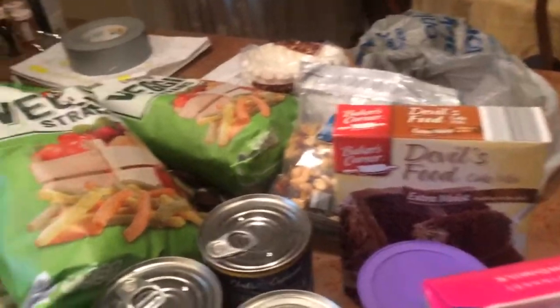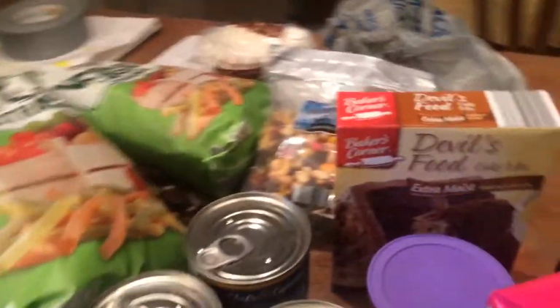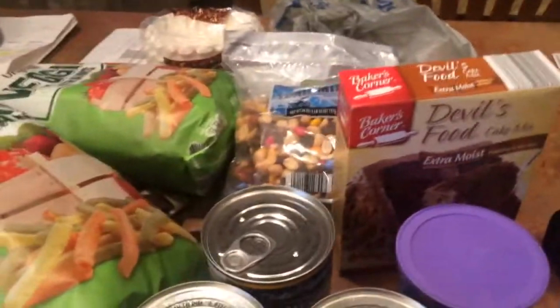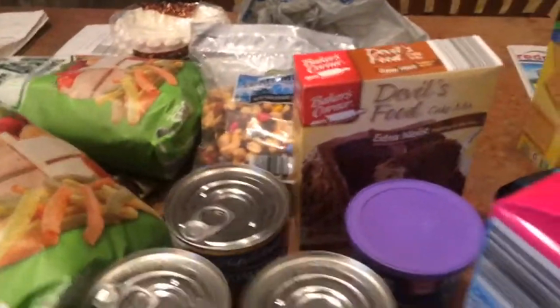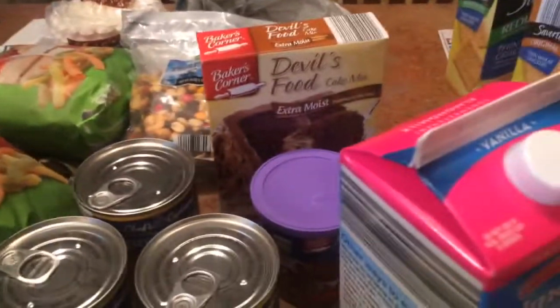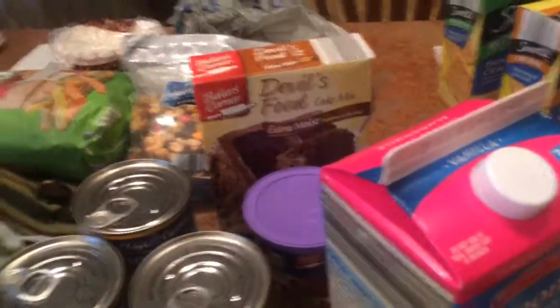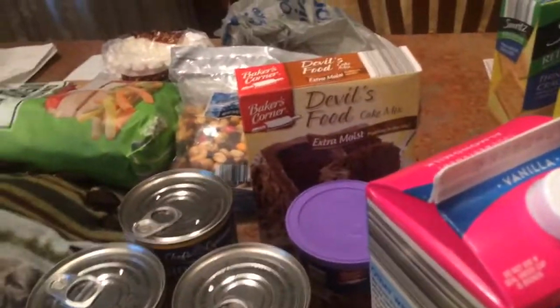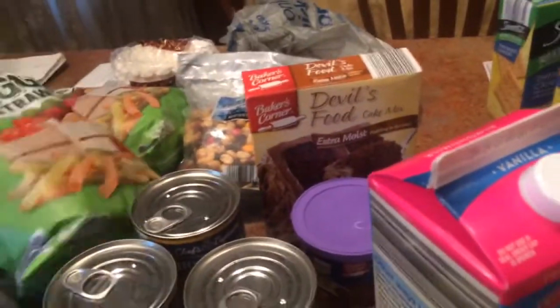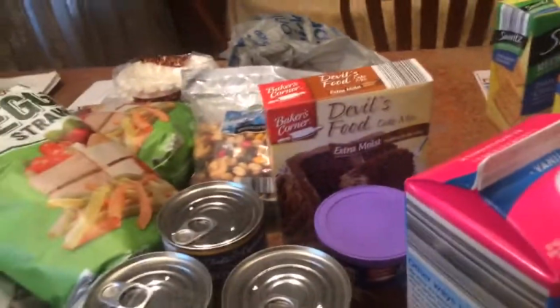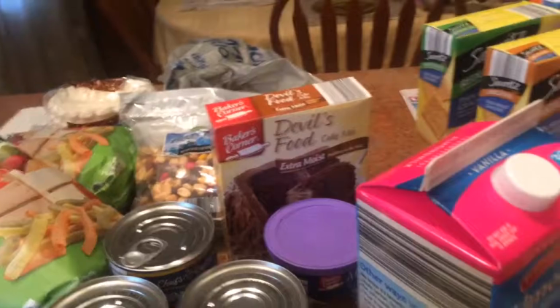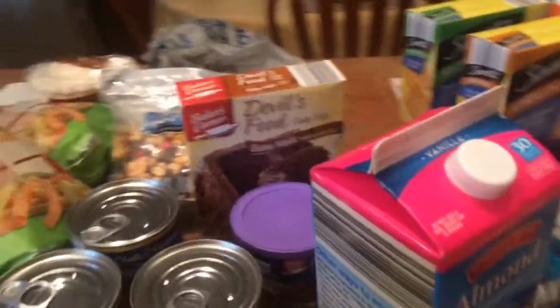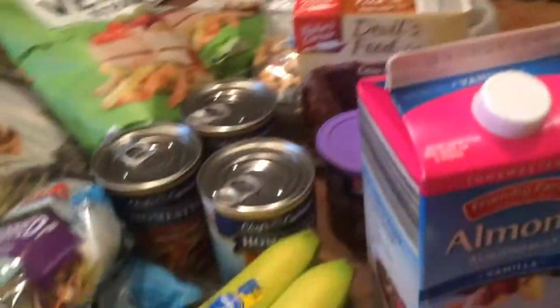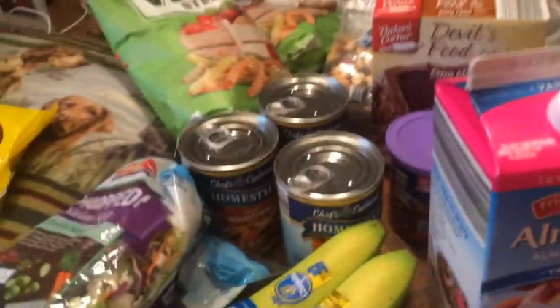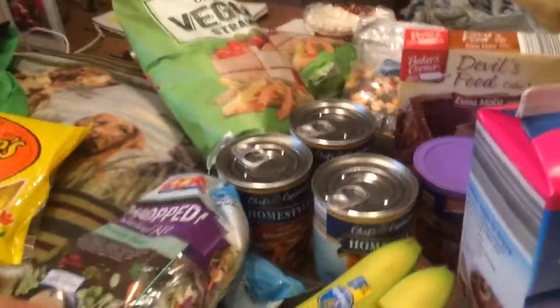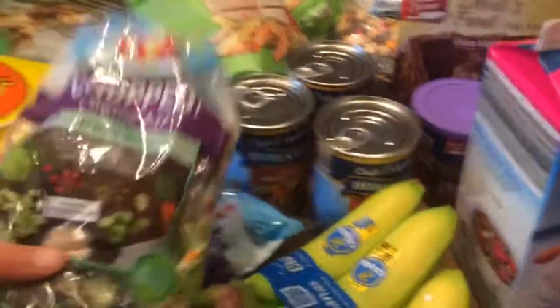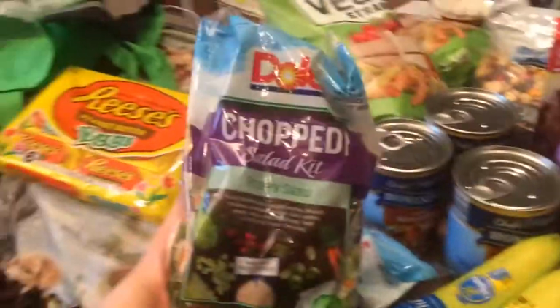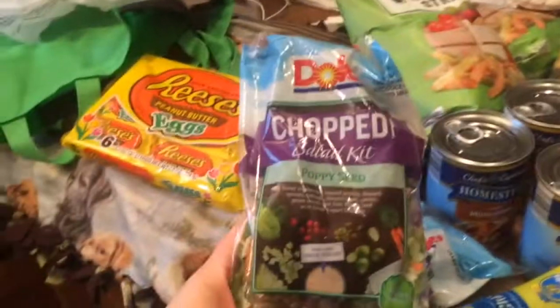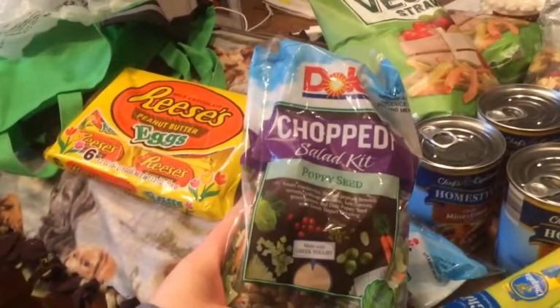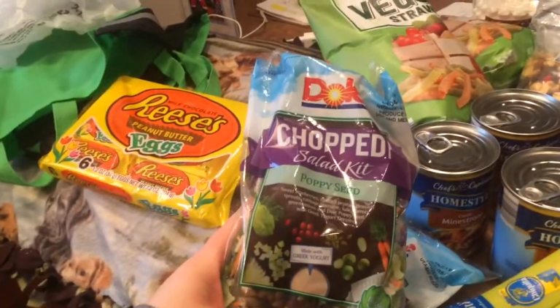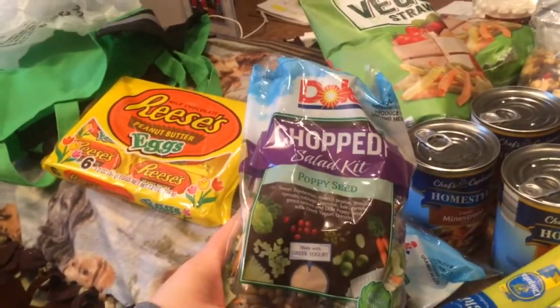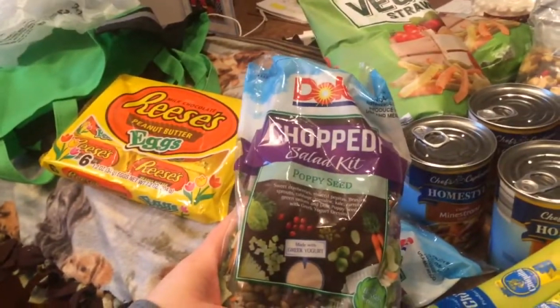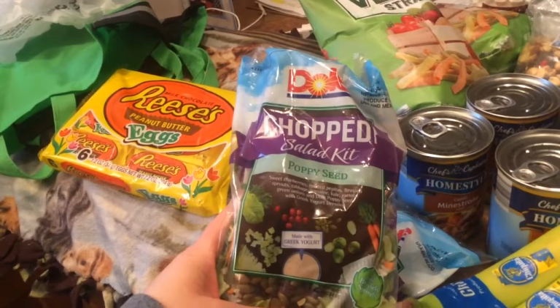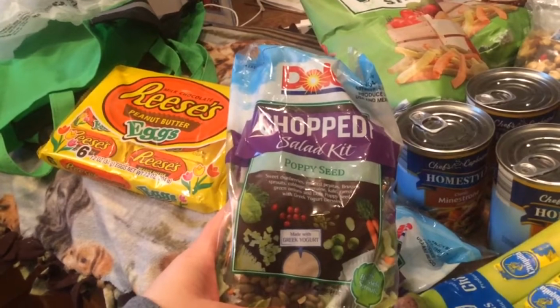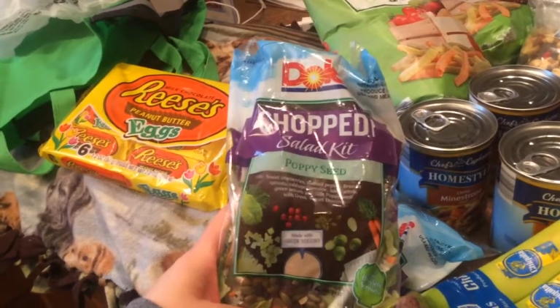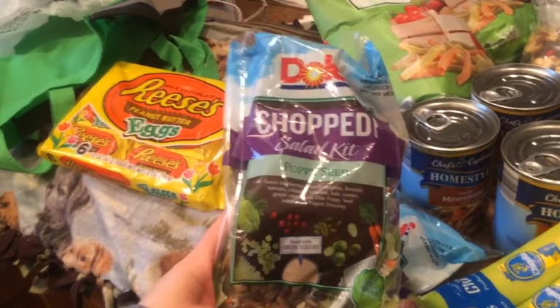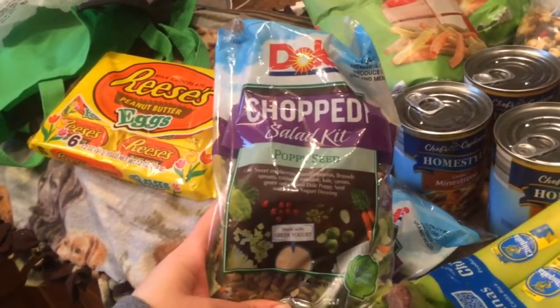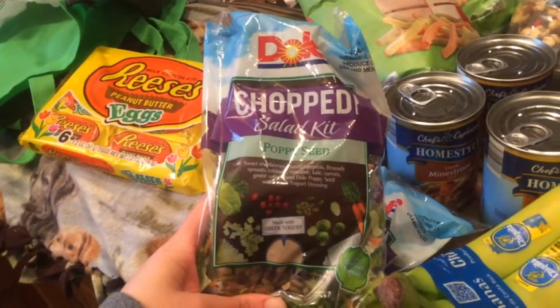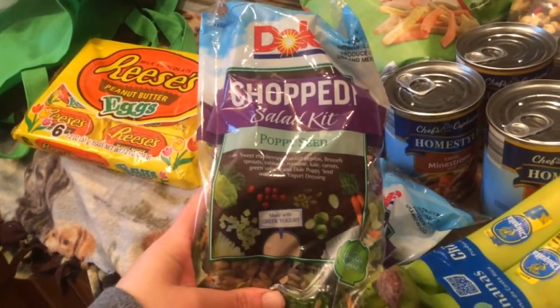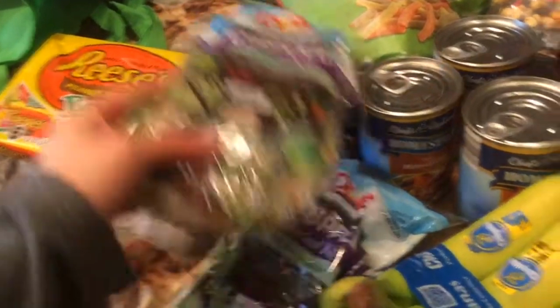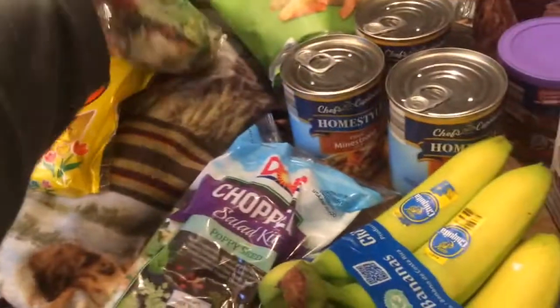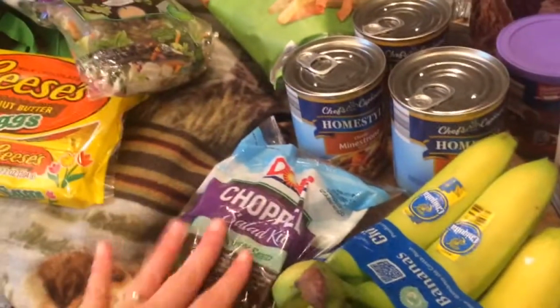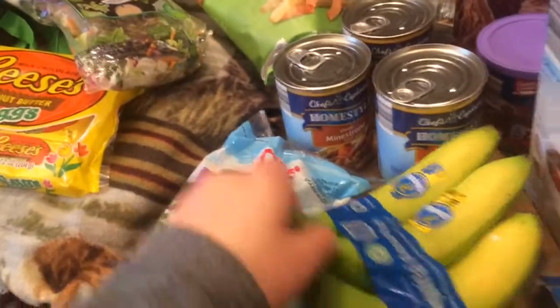I'm searching for something else that I thought I bought. Maybe it's still out waiting to be brought in. So then I got two chopped salad kits, poppy seed. I love this — it has kale and all kinds of good things in it. $2.99. Two of those.